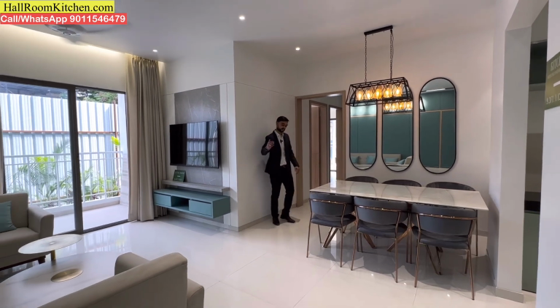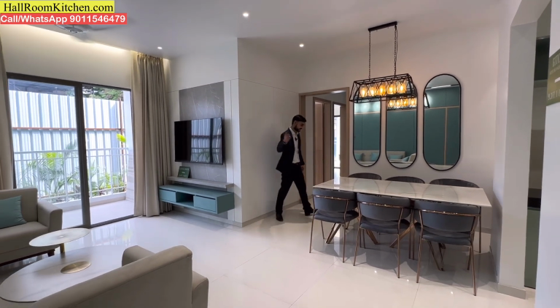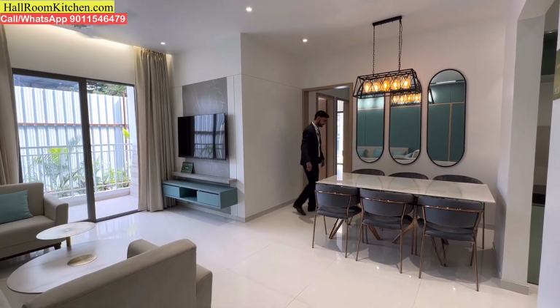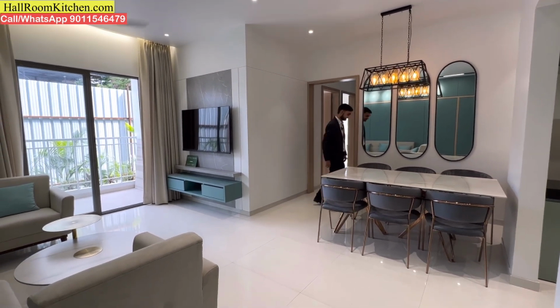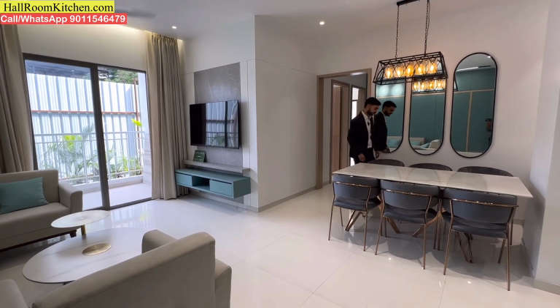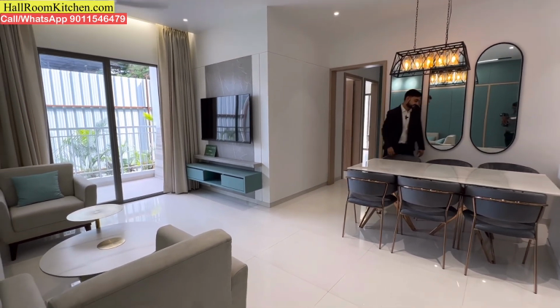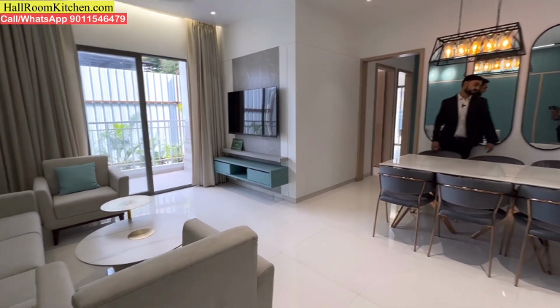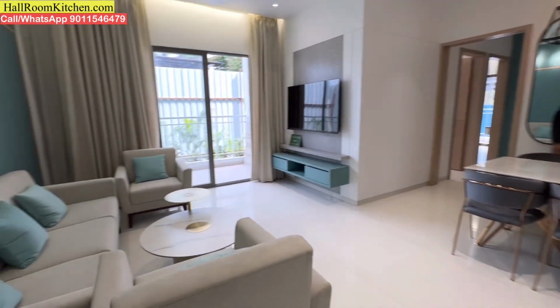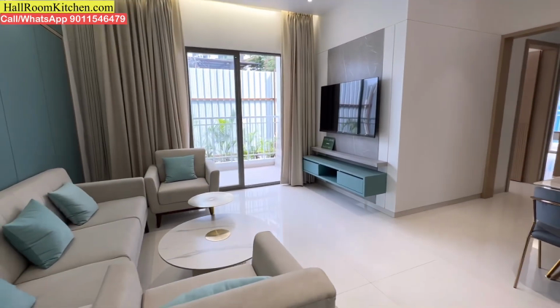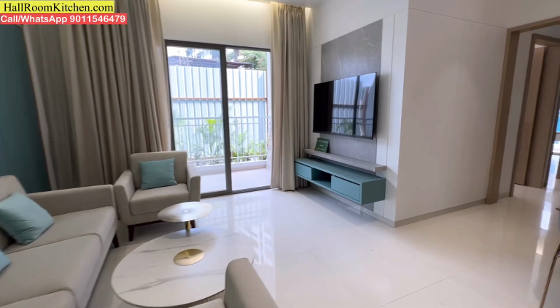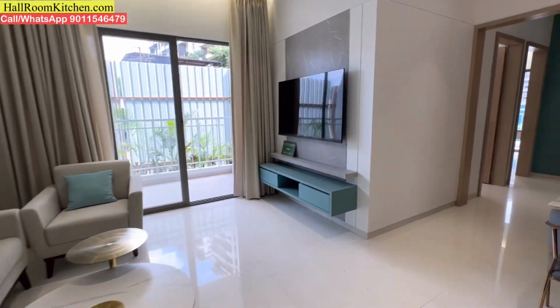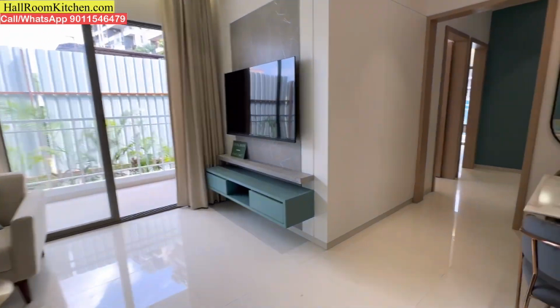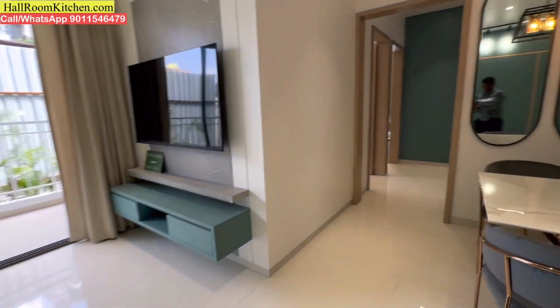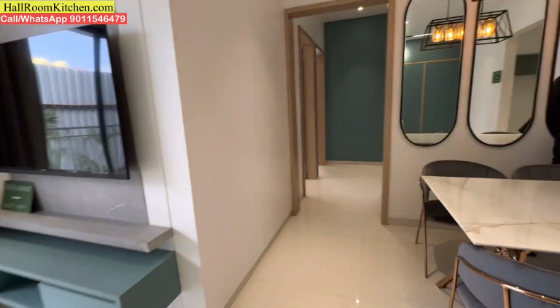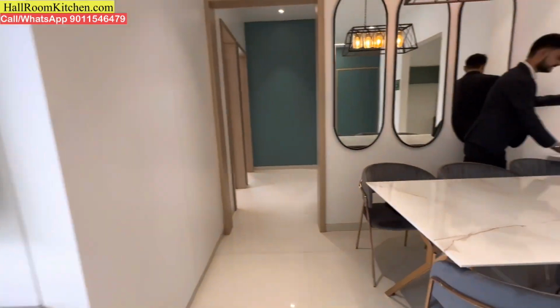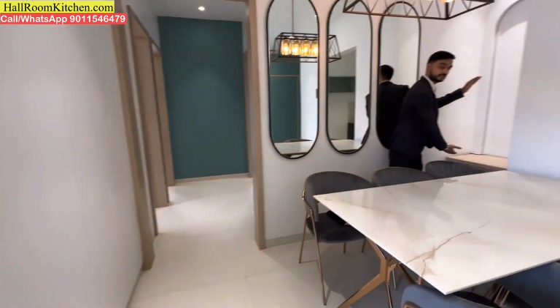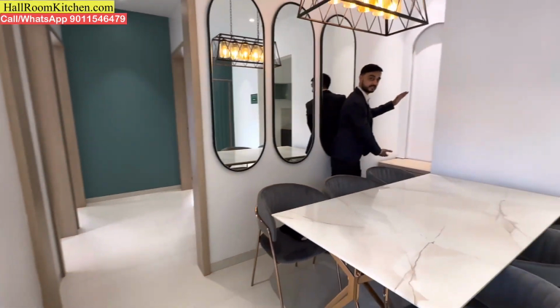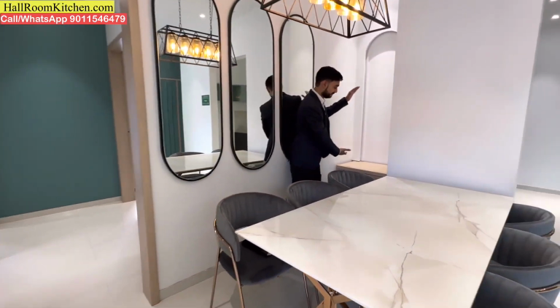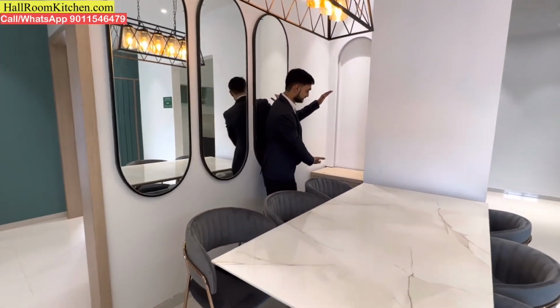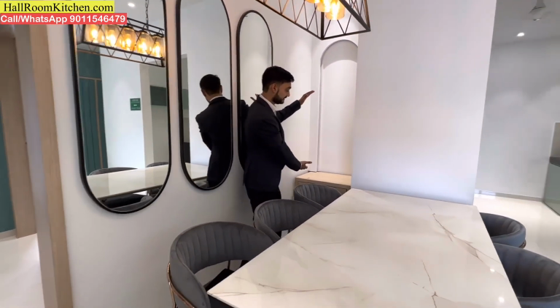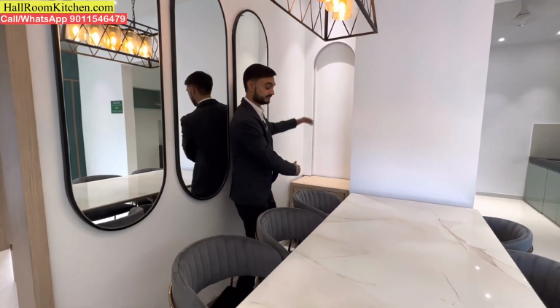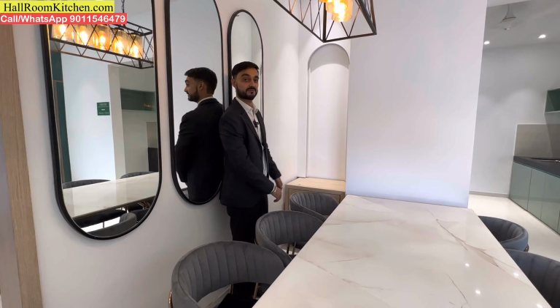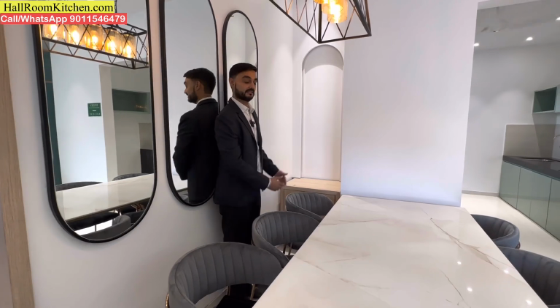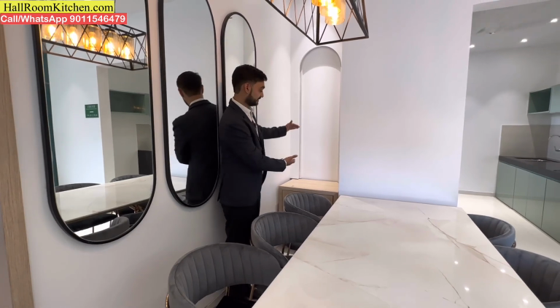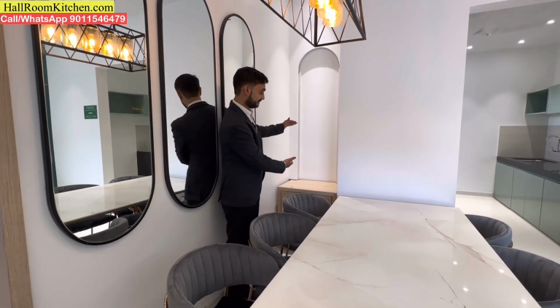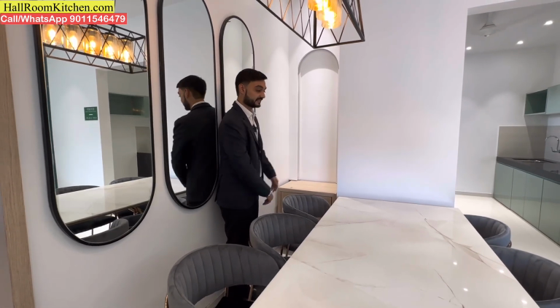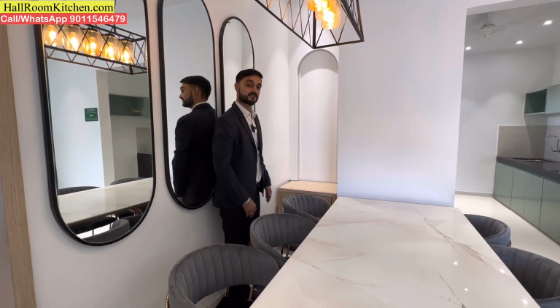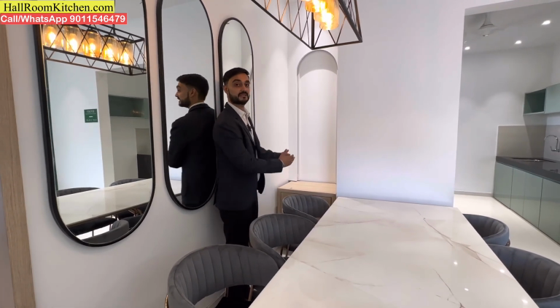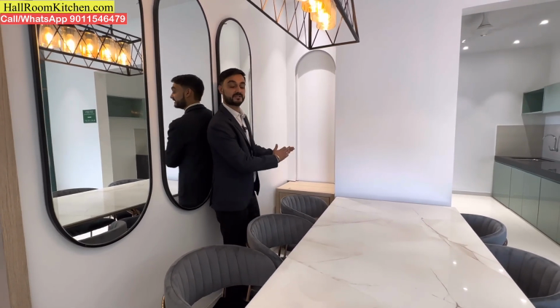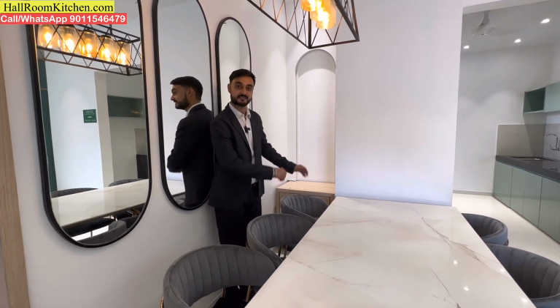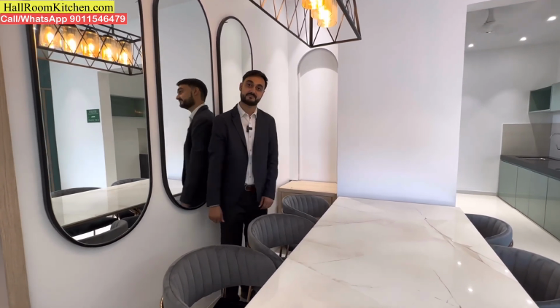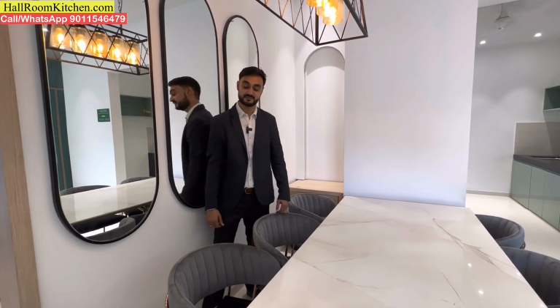There is also a small entrance to this particular section, so you can put a nice entrance to your dining unit.